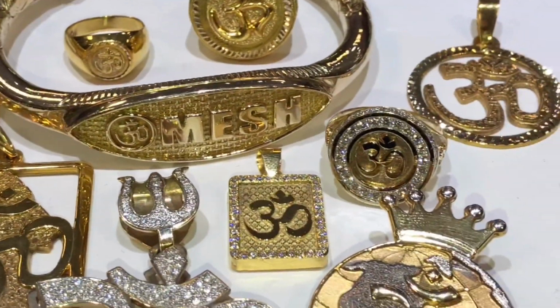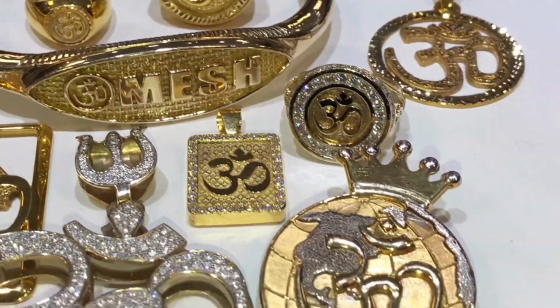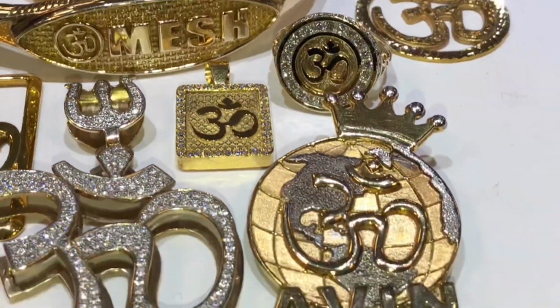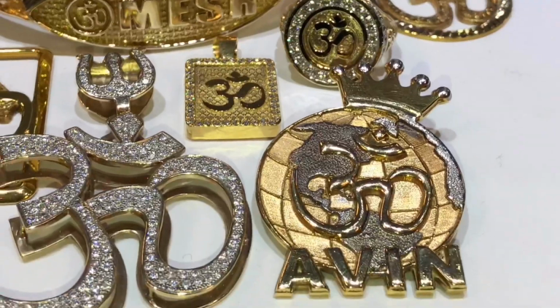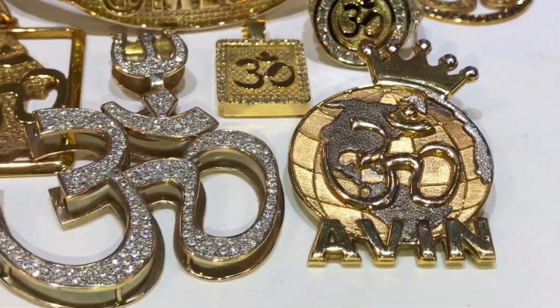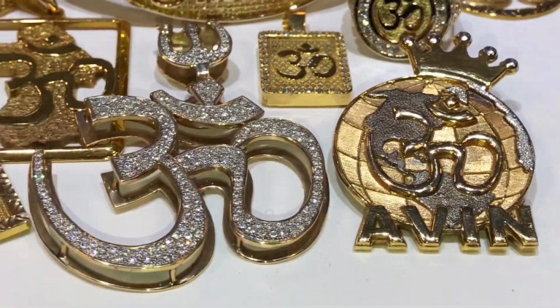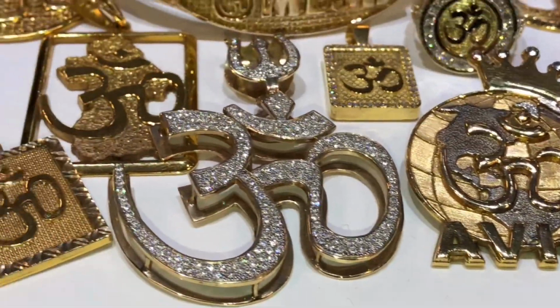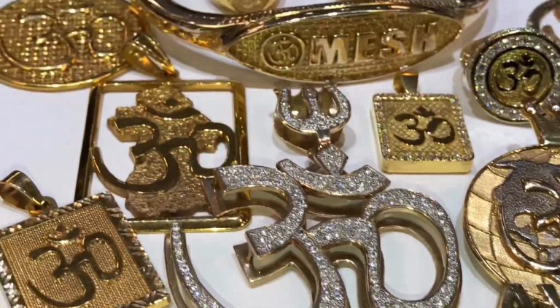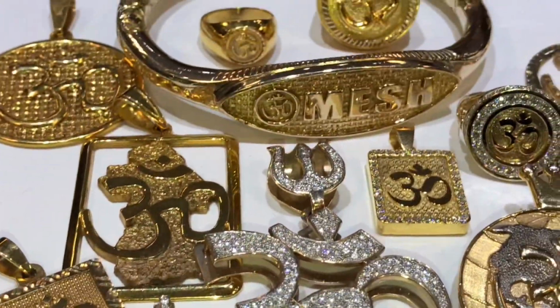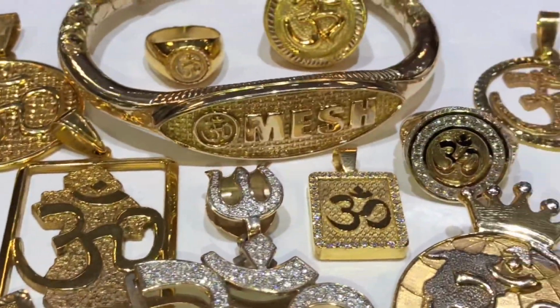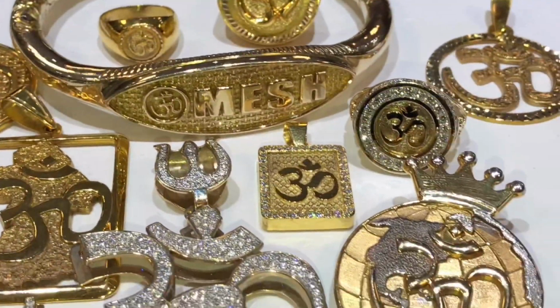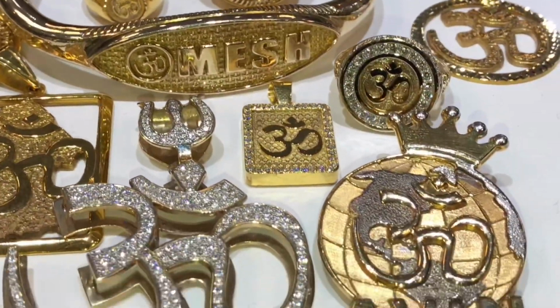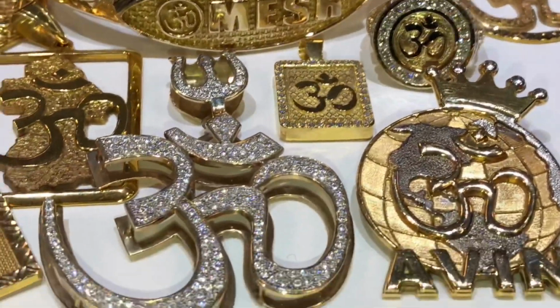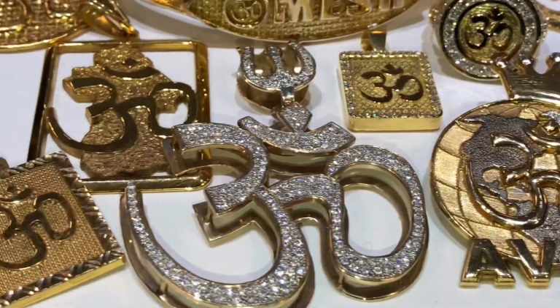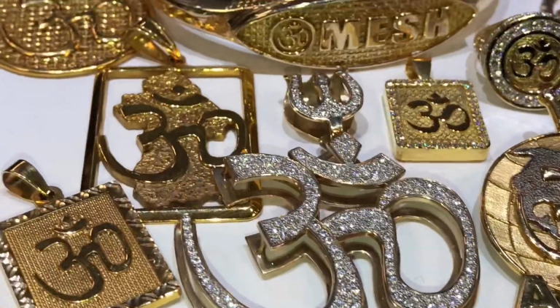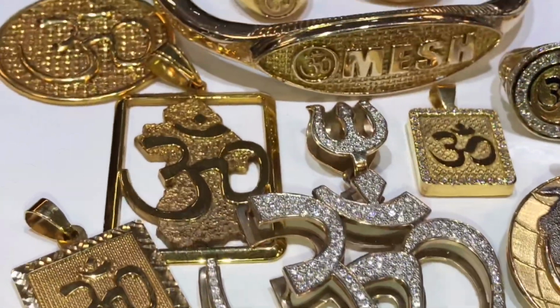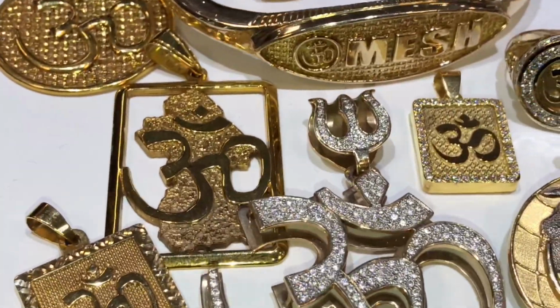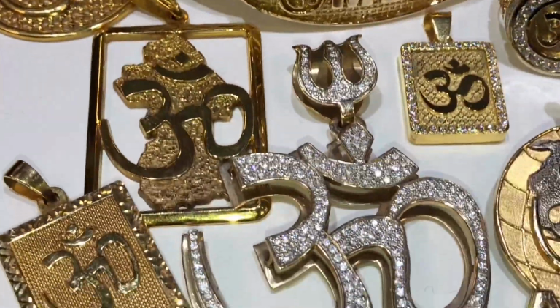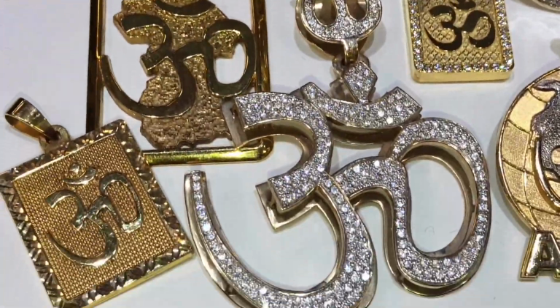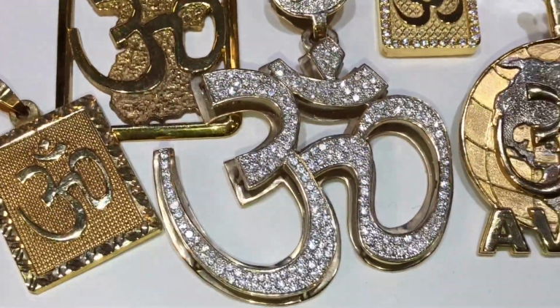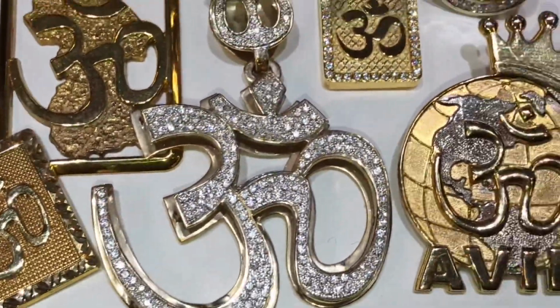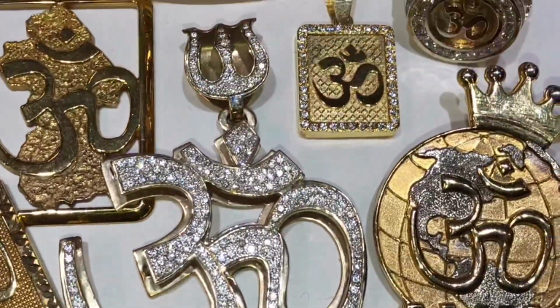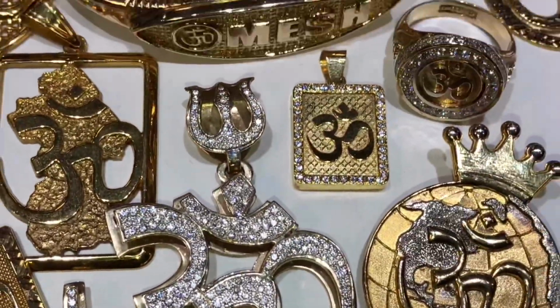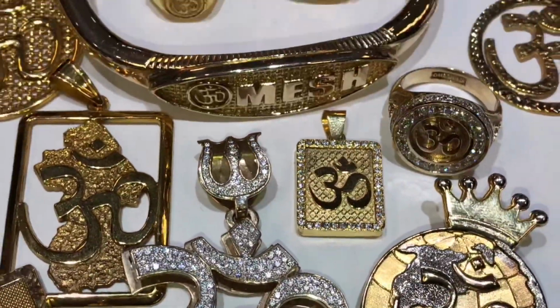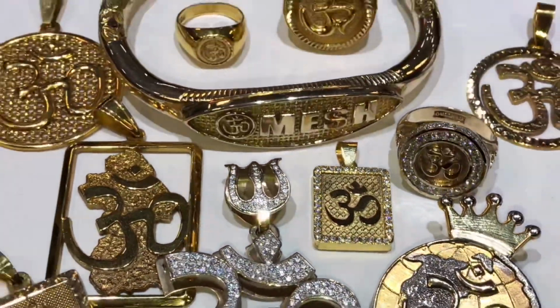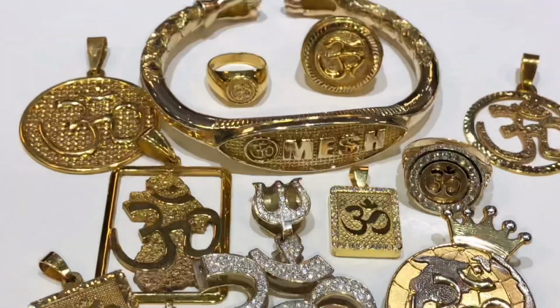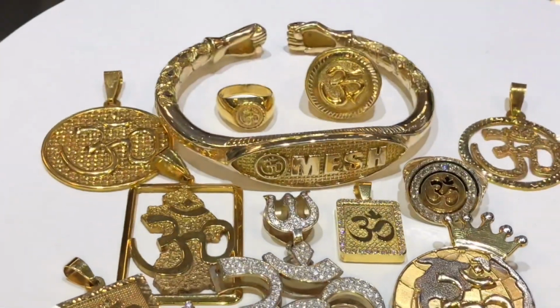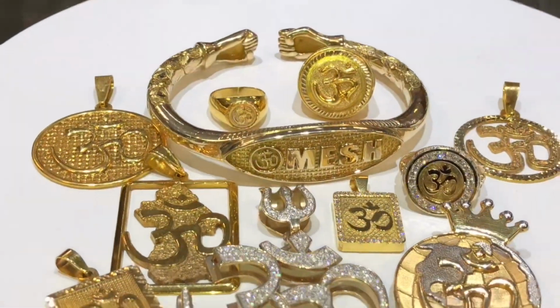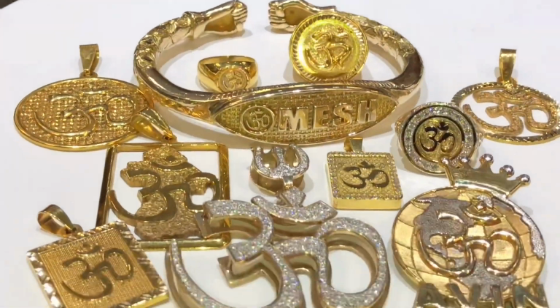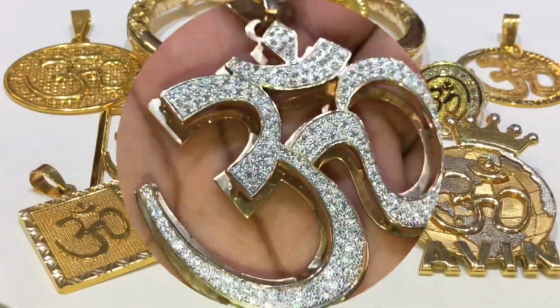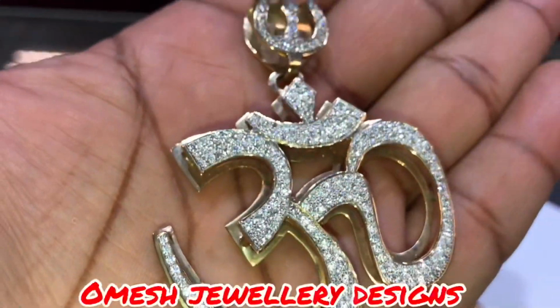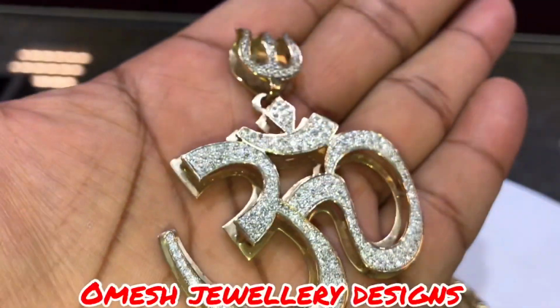Here's an overview of some of our home products. Whether it's a pendant, rings, a bangle, yellow gold, white gold, two-tone, or even all diamonds — all made right here by Omeish Jewelry Designs.